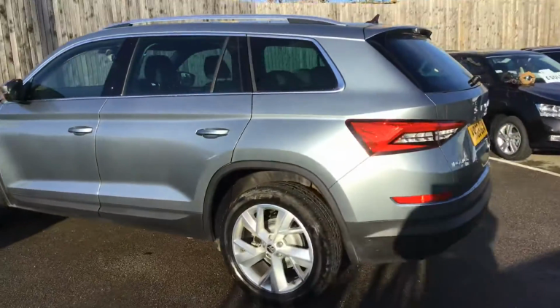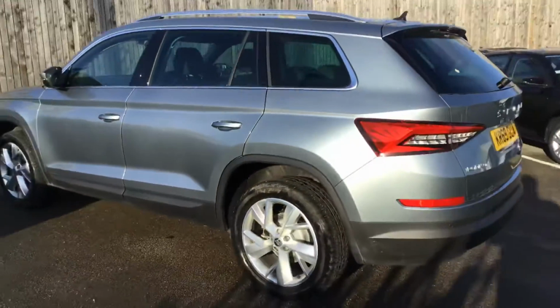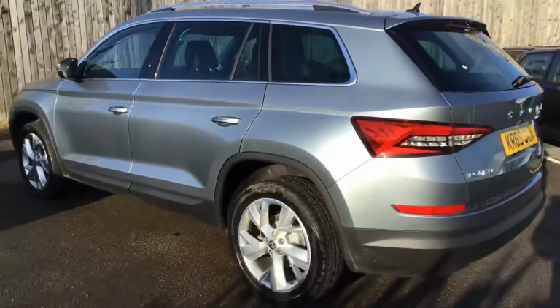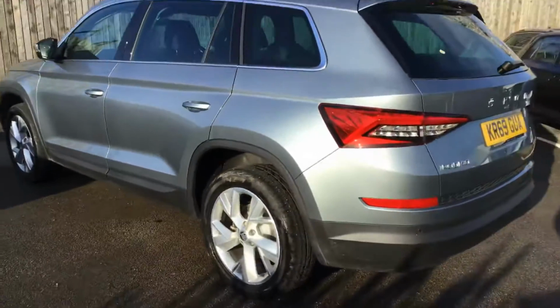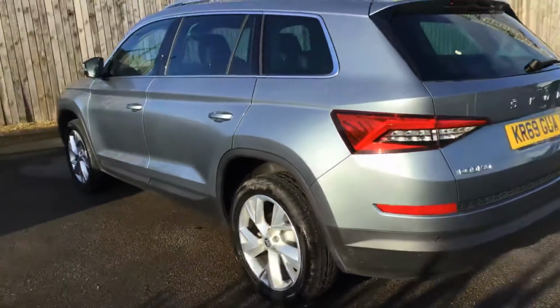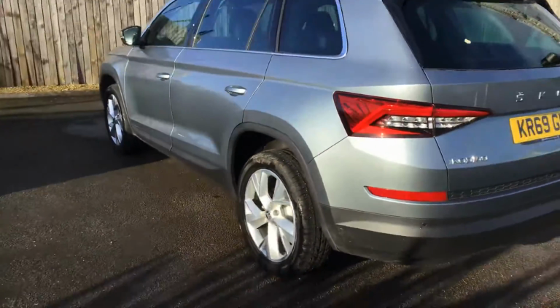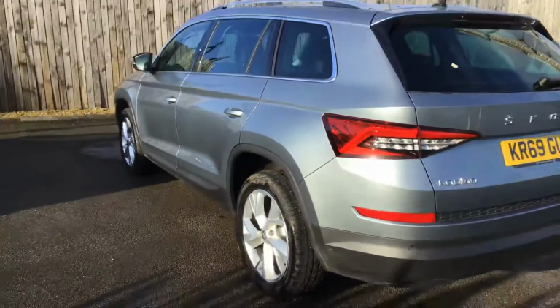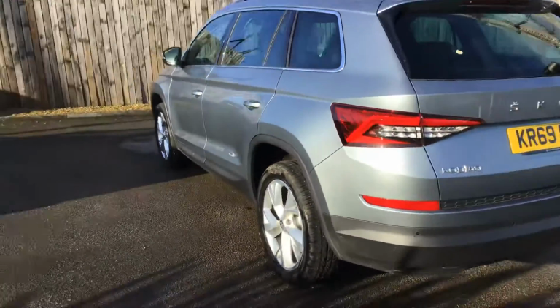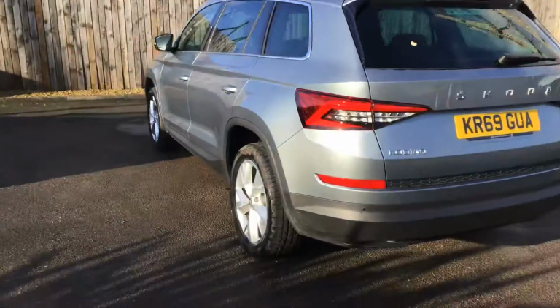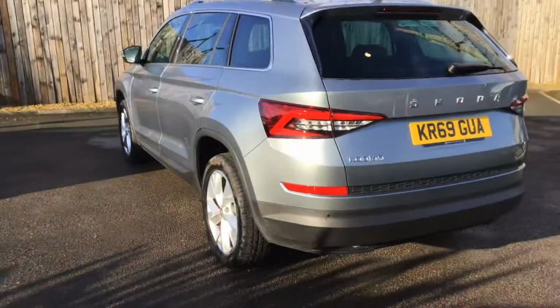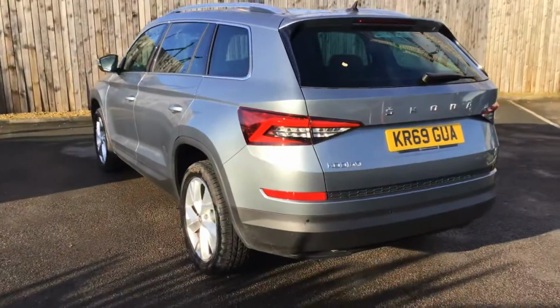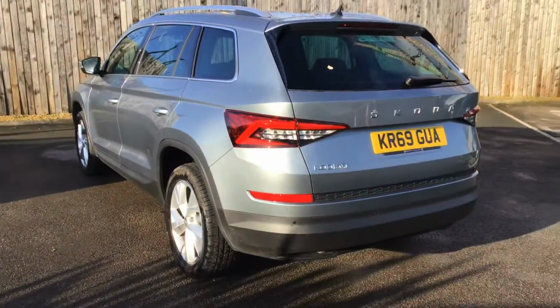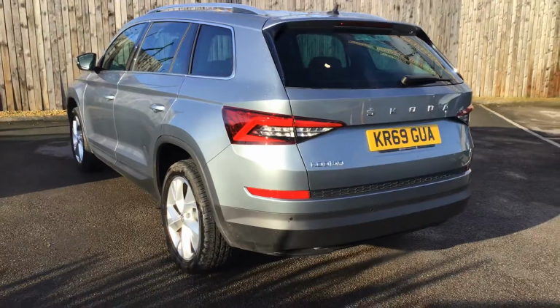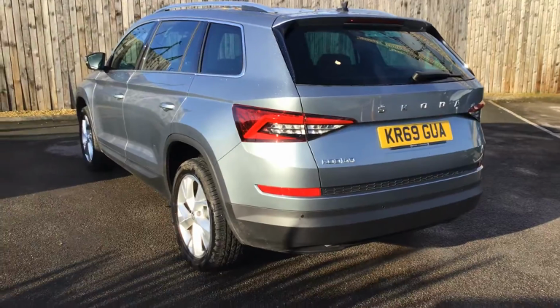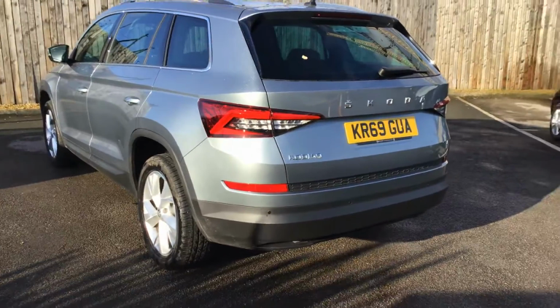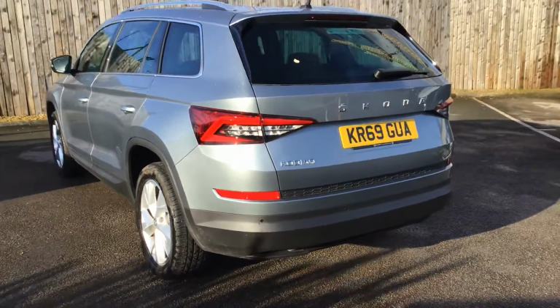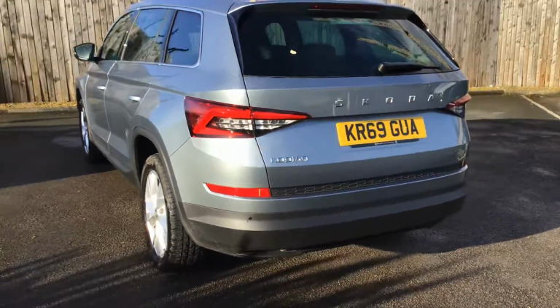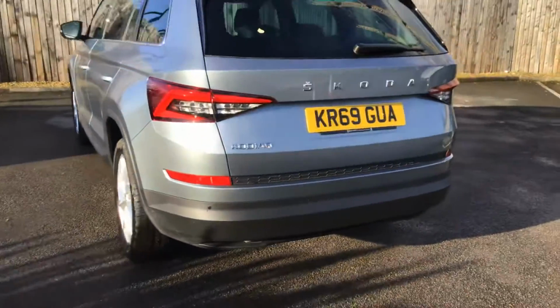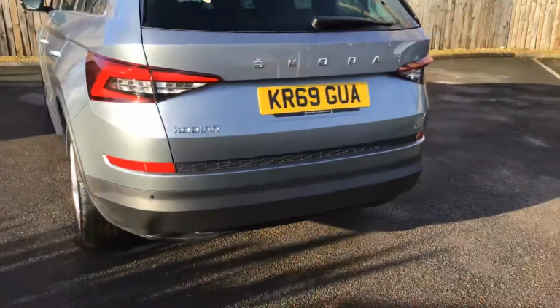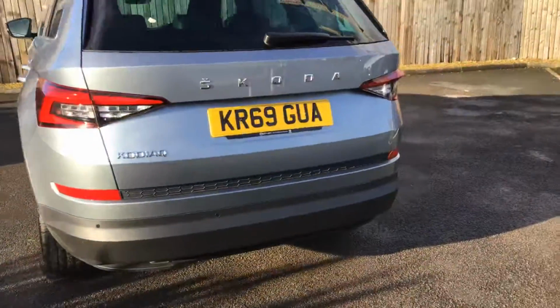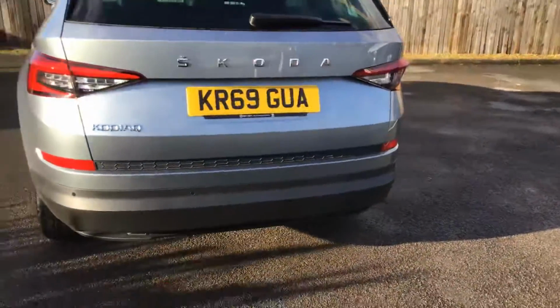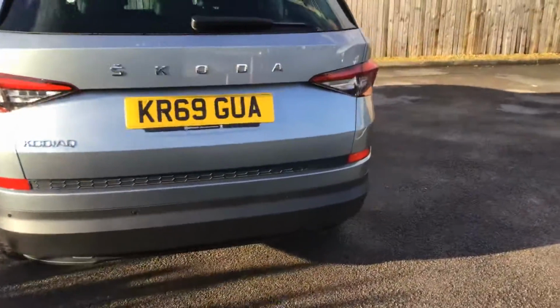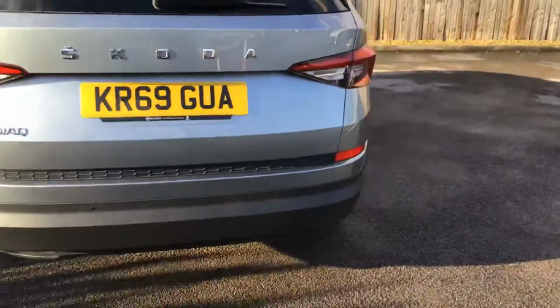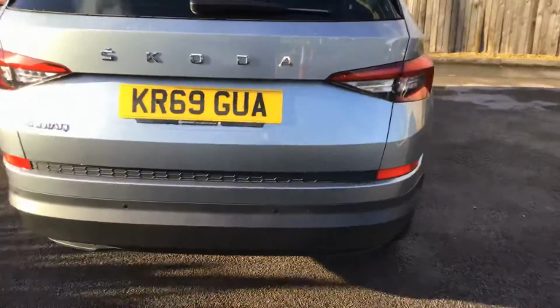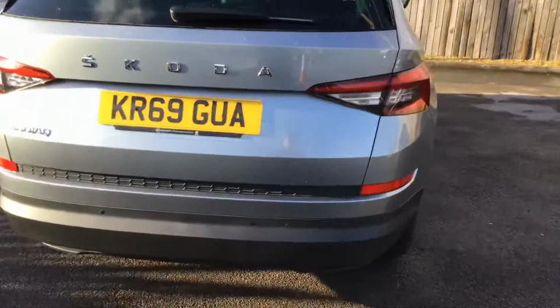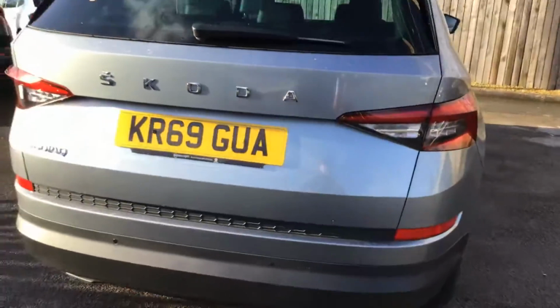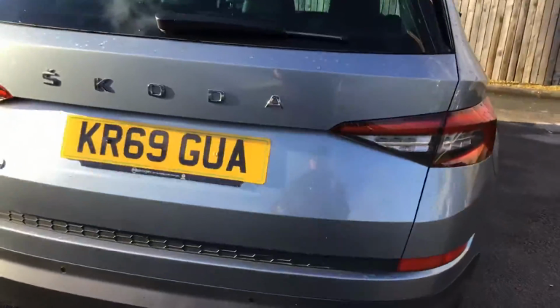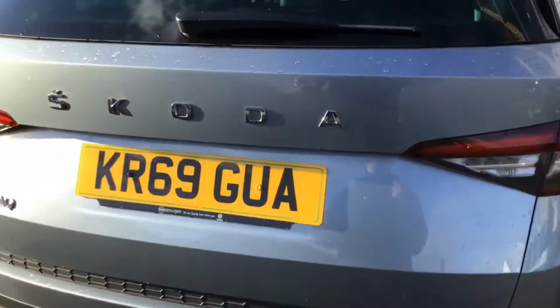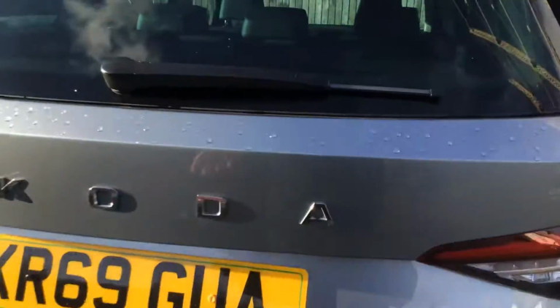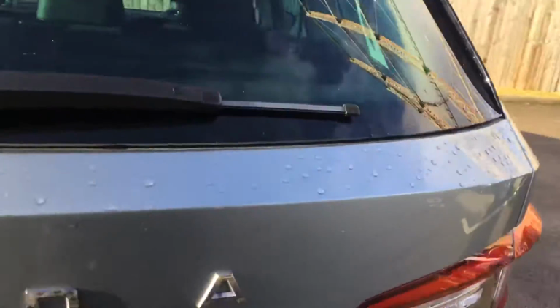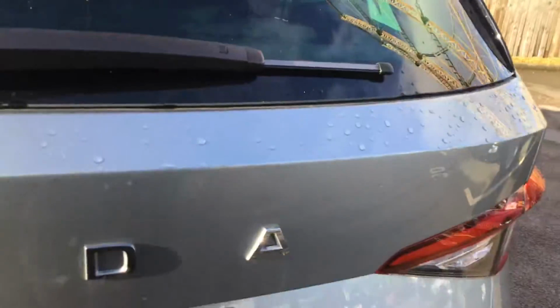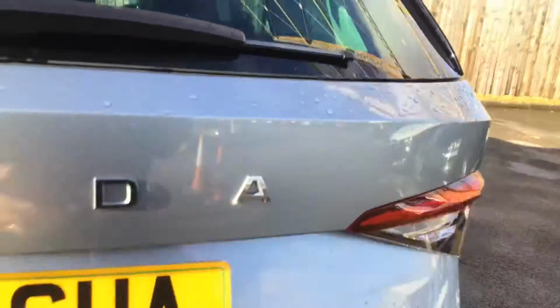Fresh out of Skoda. One of their outgoing cars on the range. Most of the things on this car...